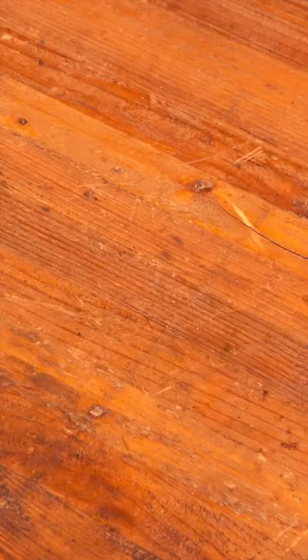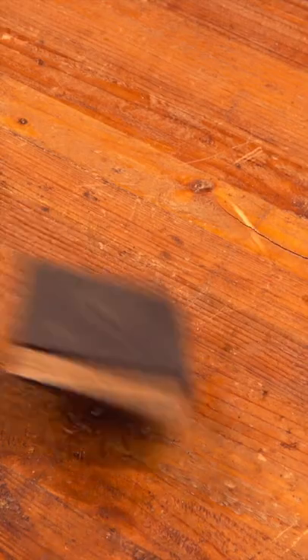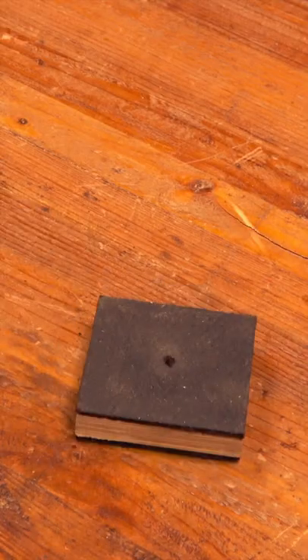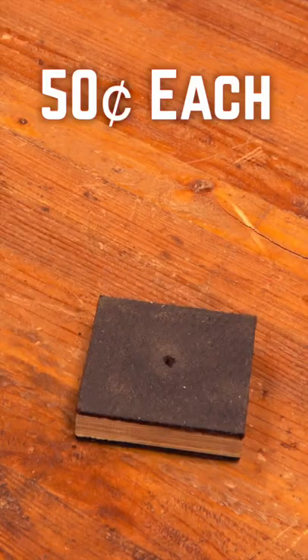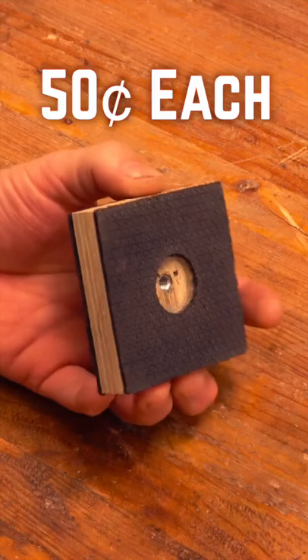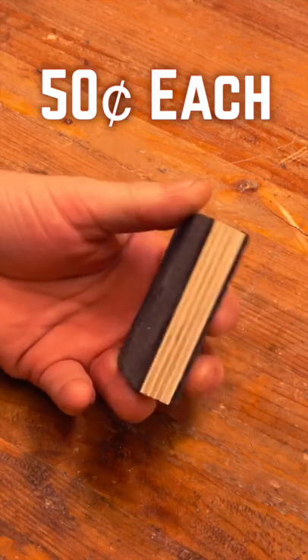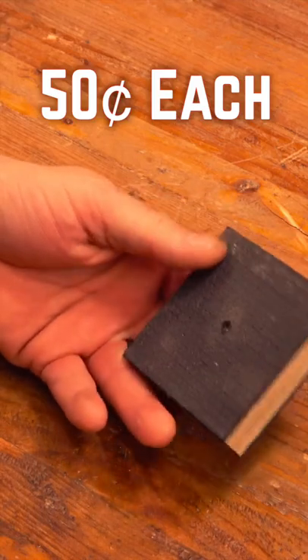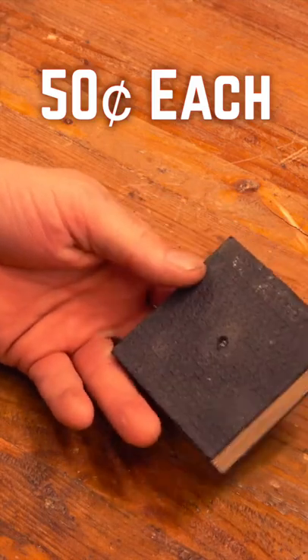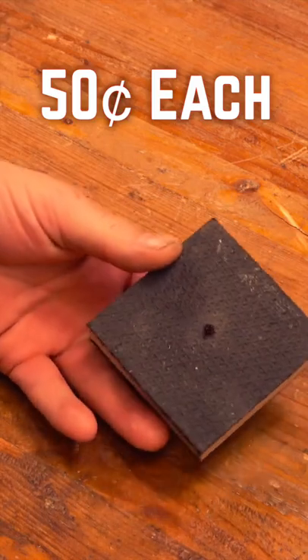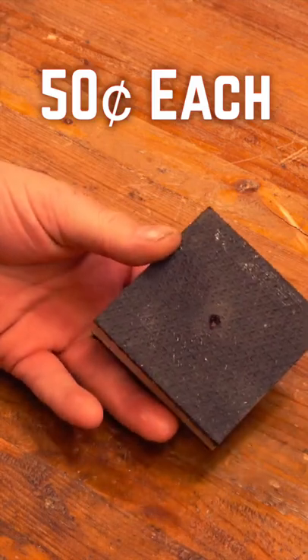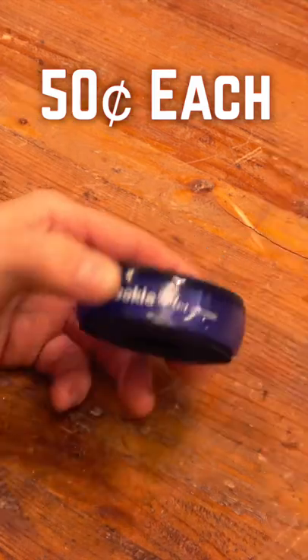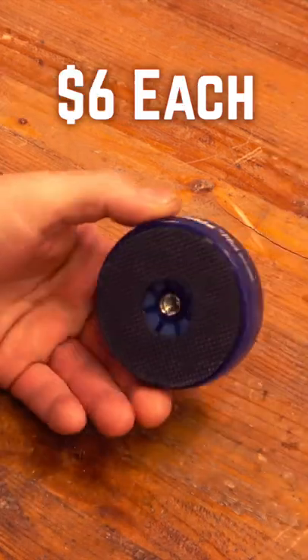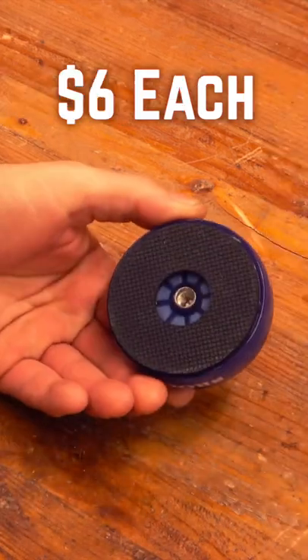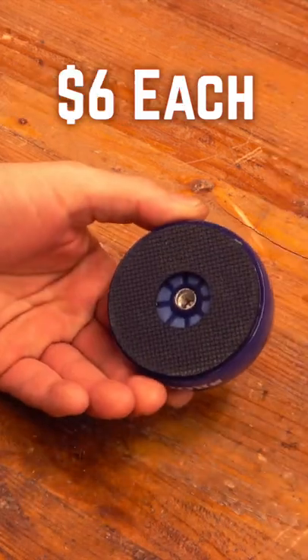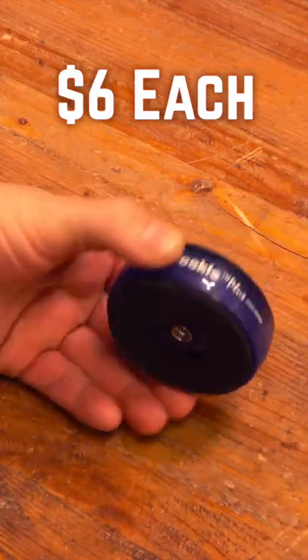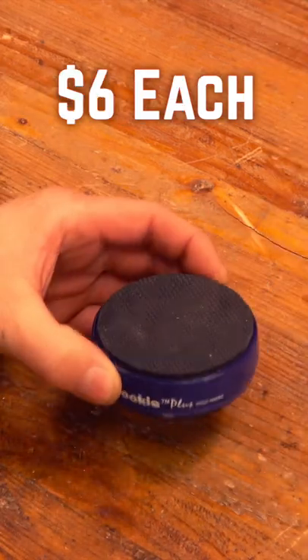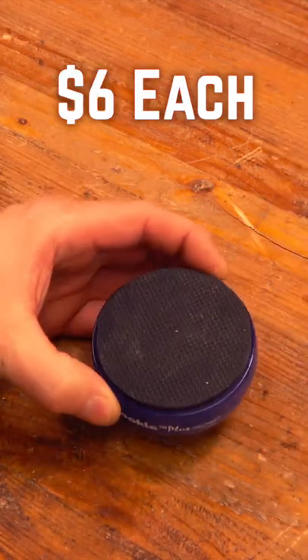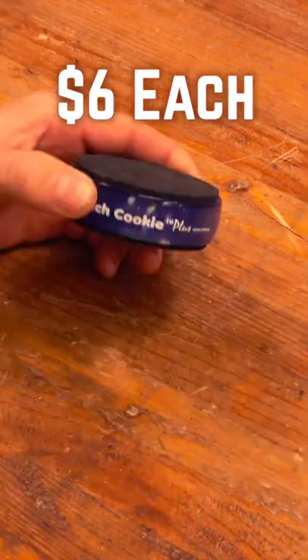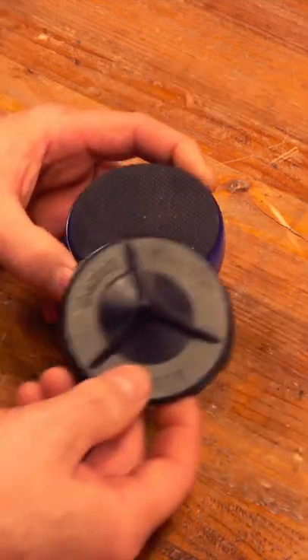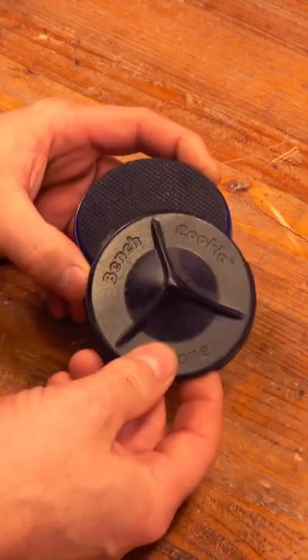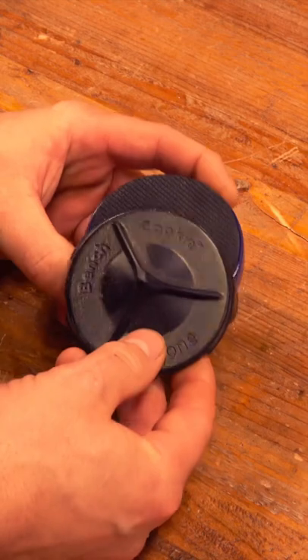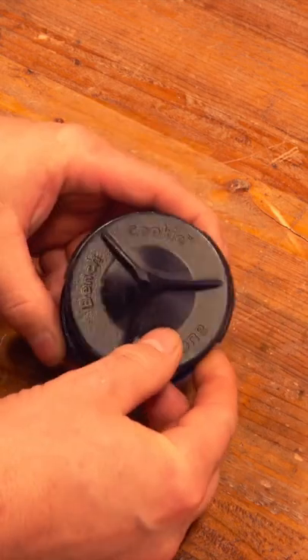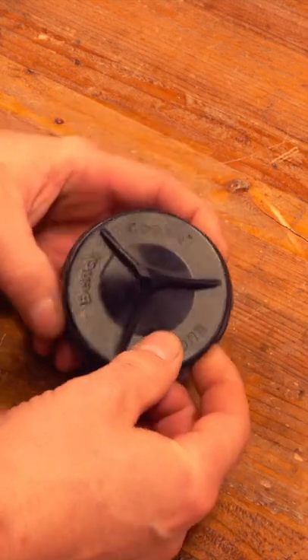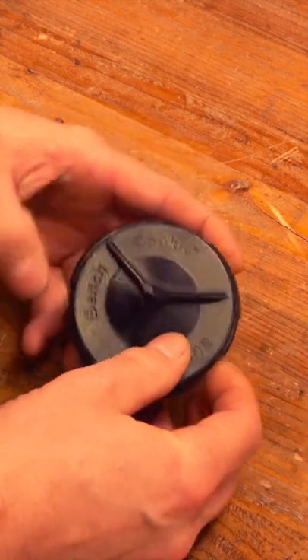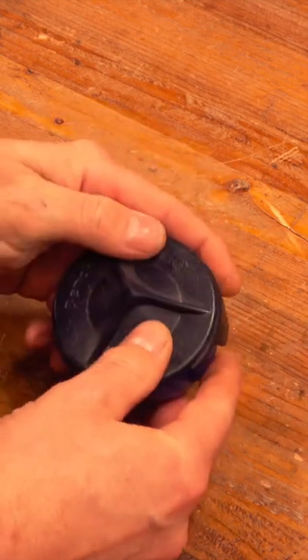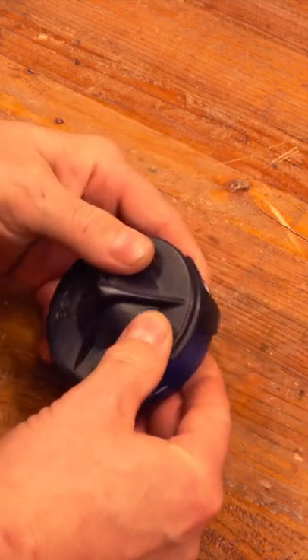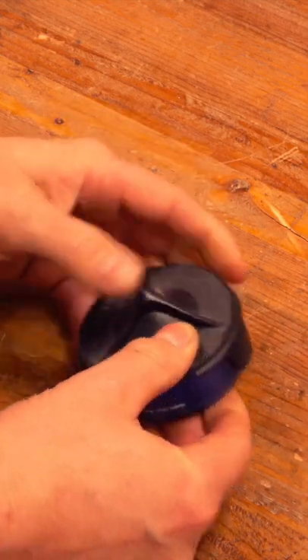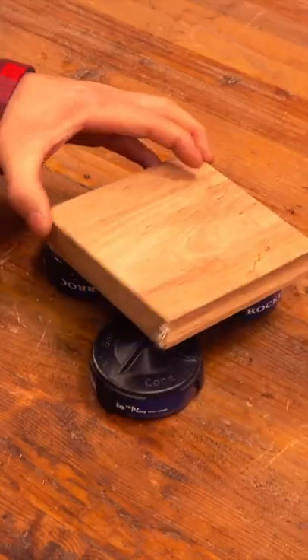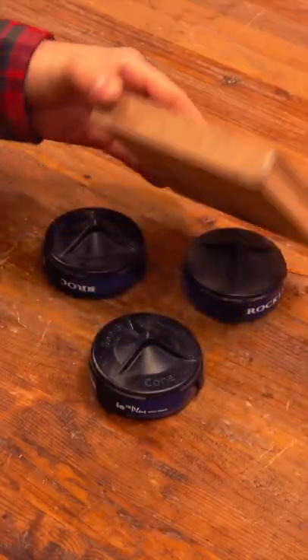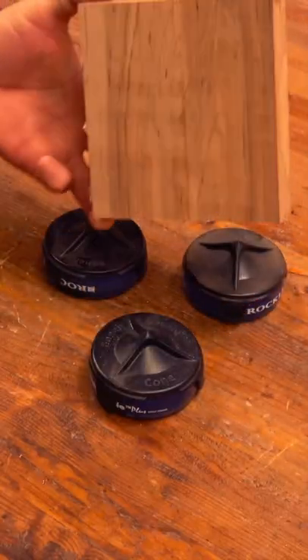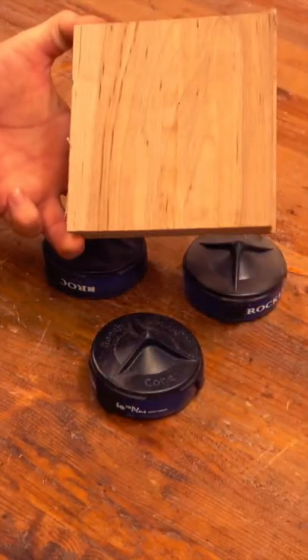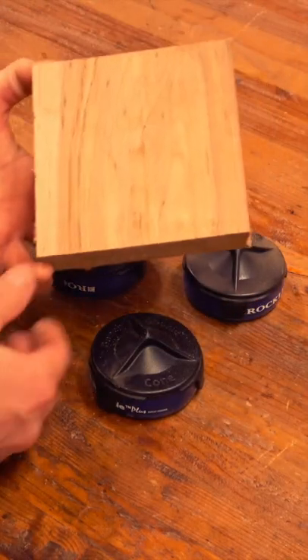Last month I made a grippy block that does a really good job of emulating this bench cookie. These bench cookies have an attachment called a bench cone that allows you to finish both sides of a project.